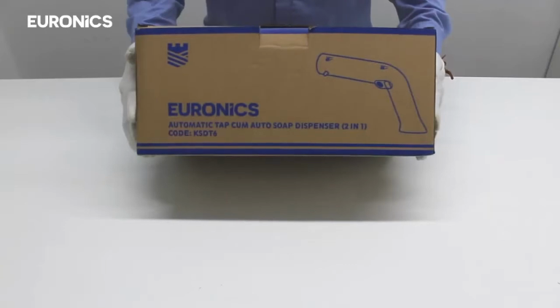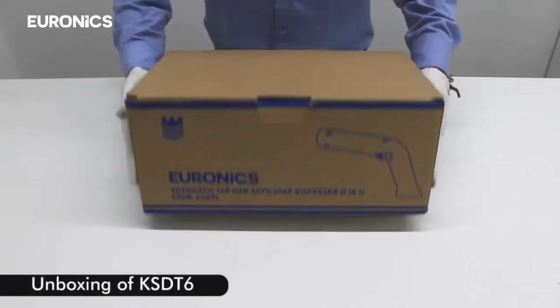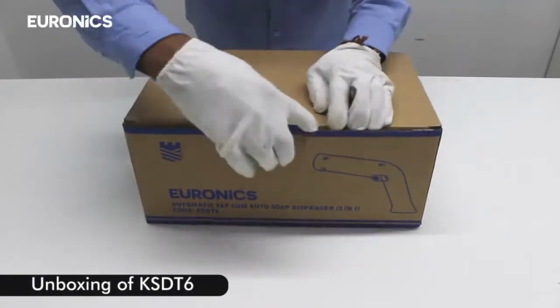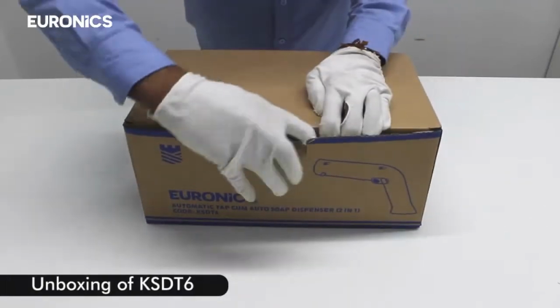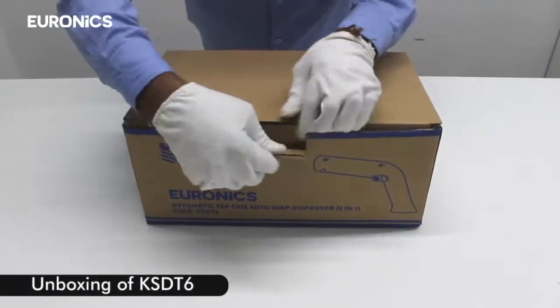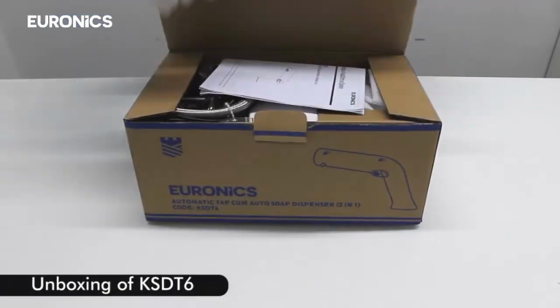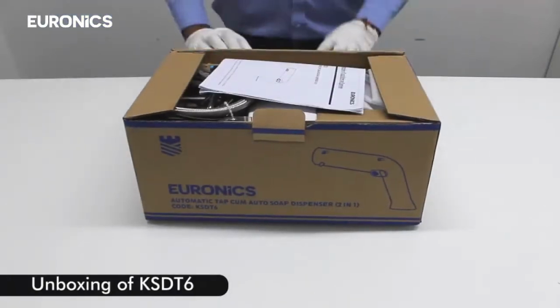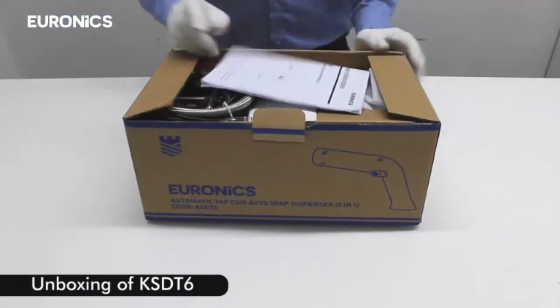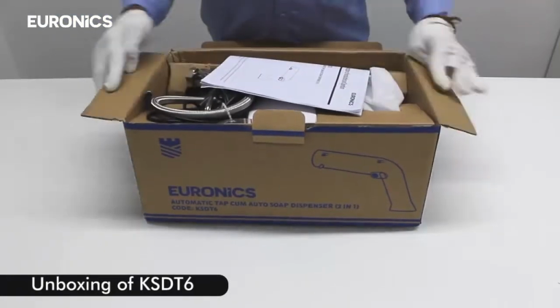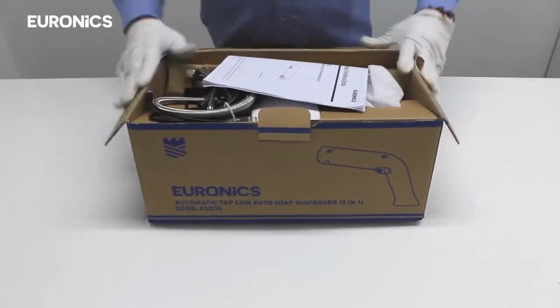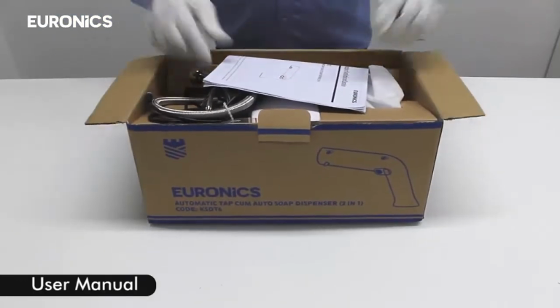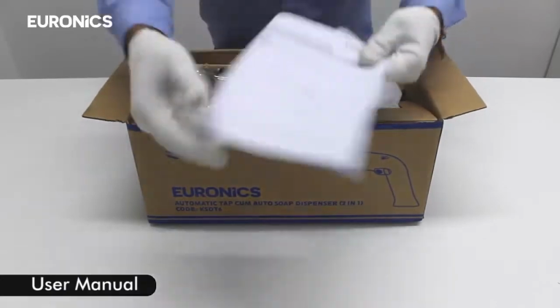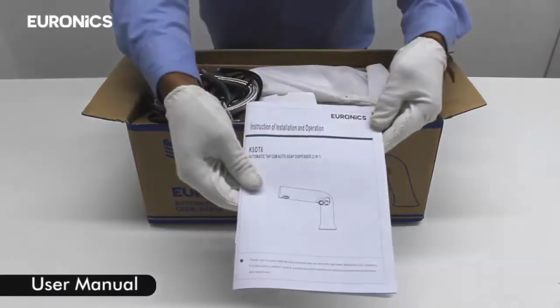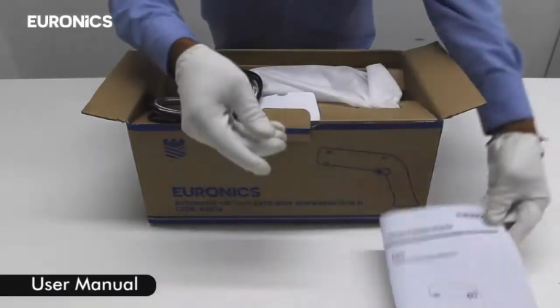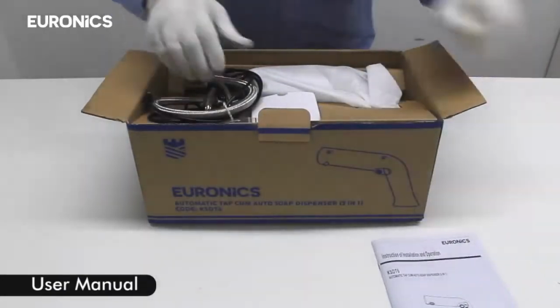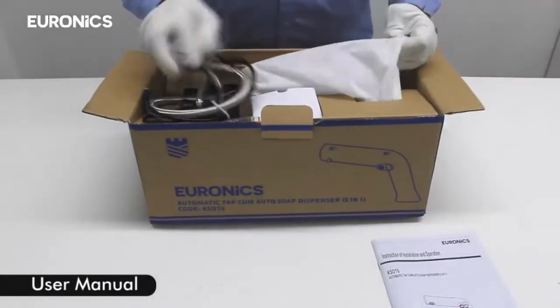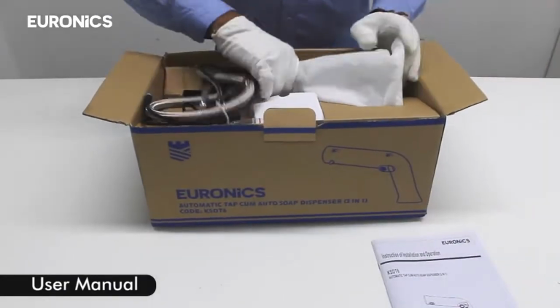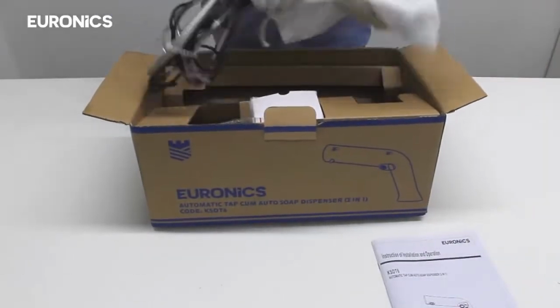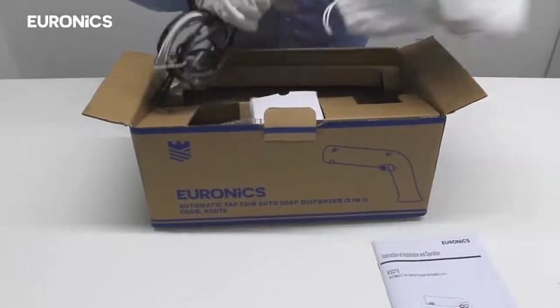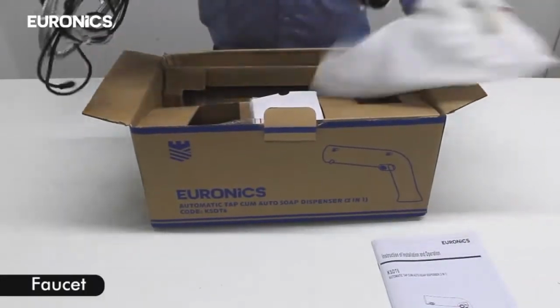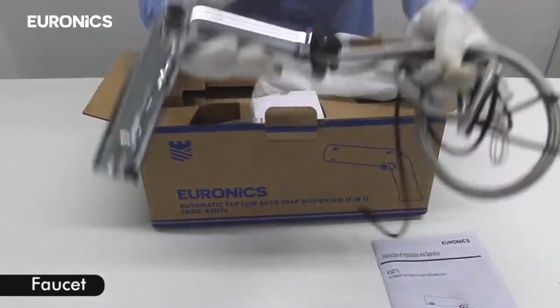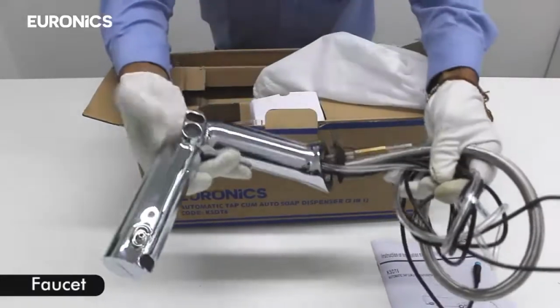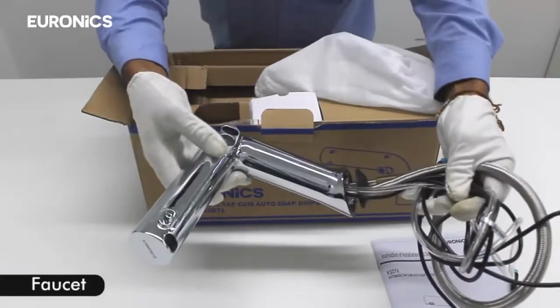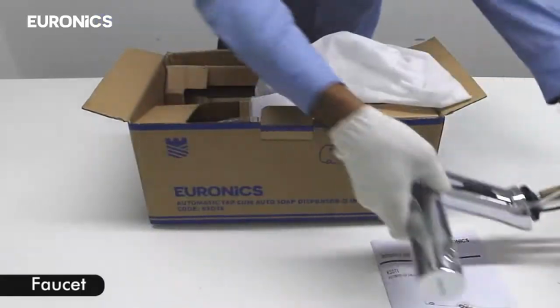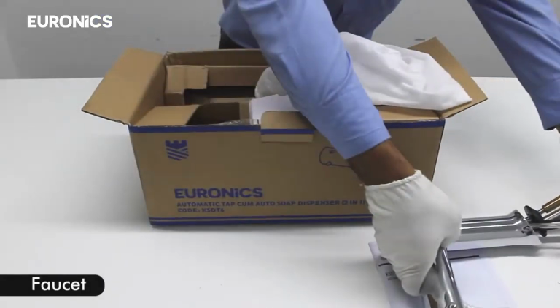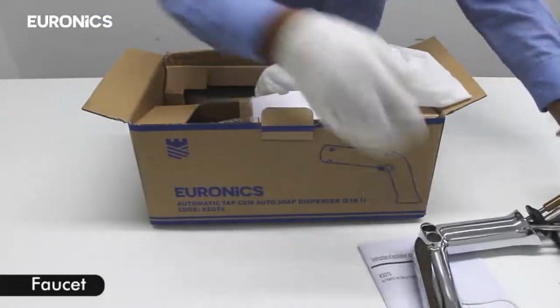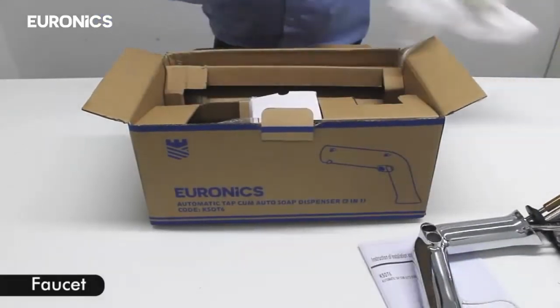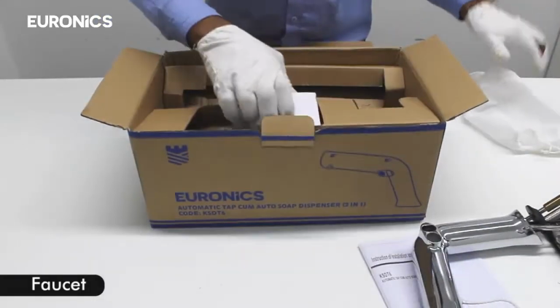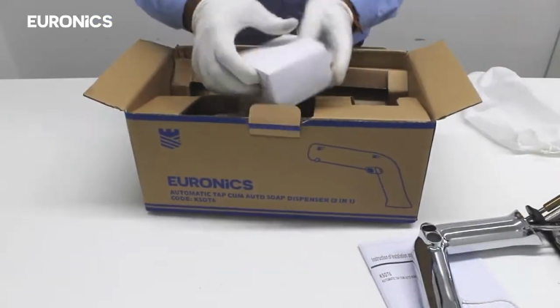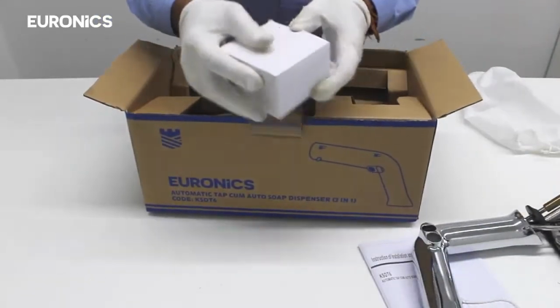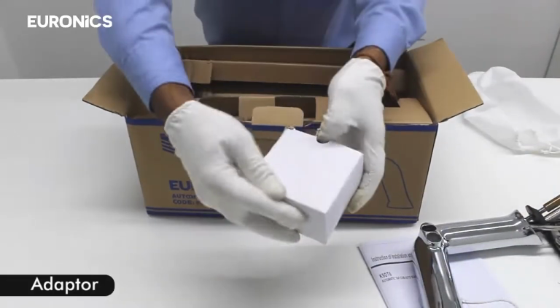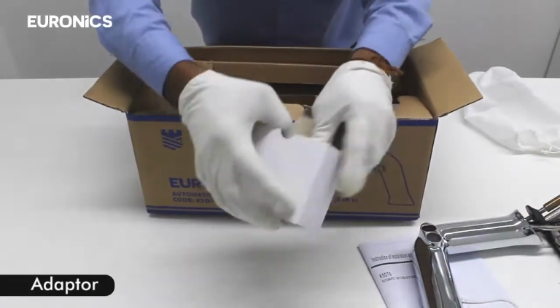Unboxing of KSTP6. Inside the box you will find the user manual, the faucet, and an adapter.